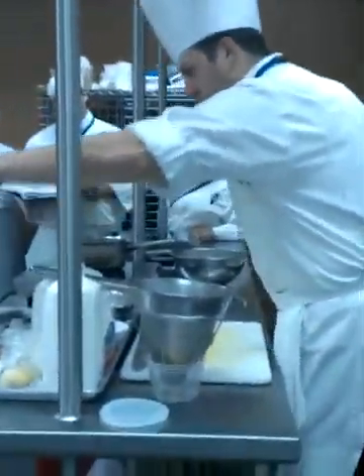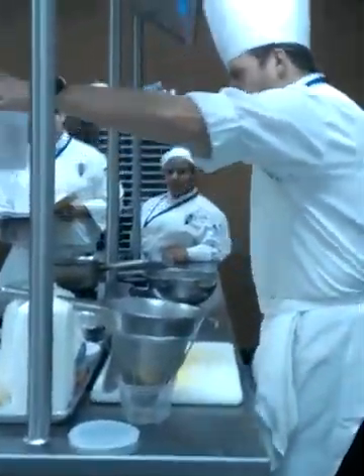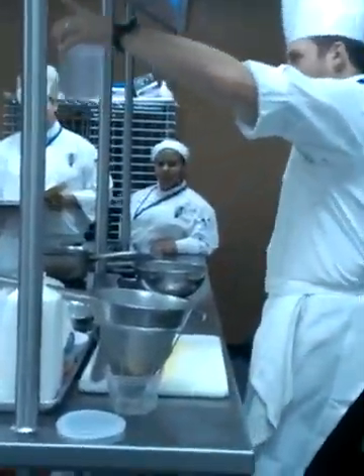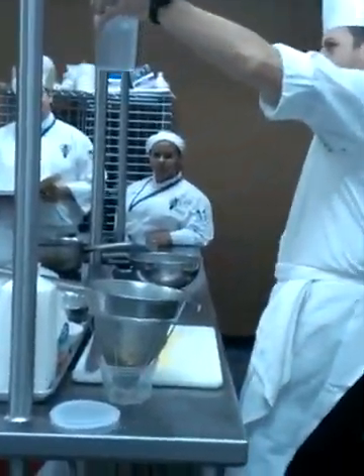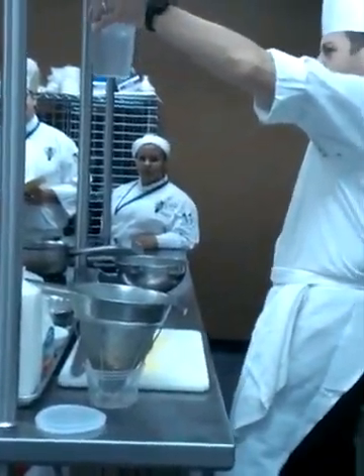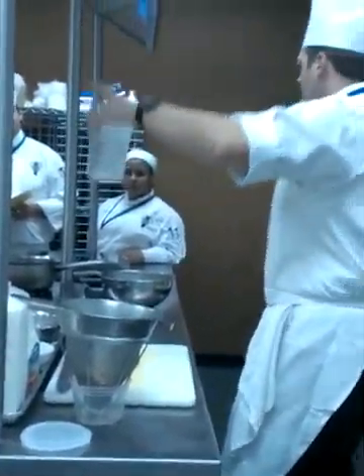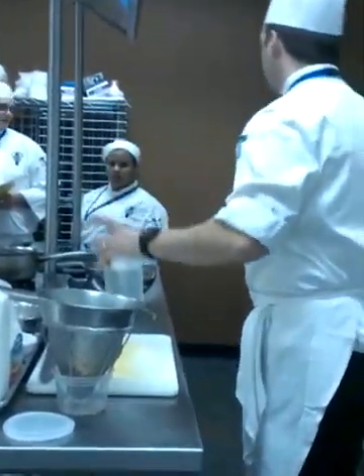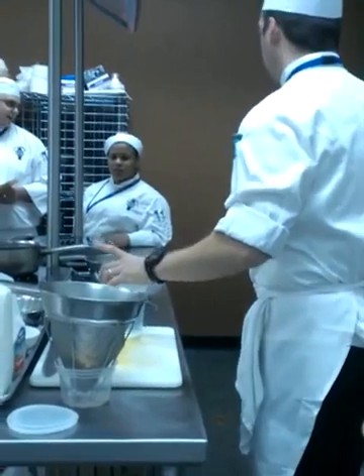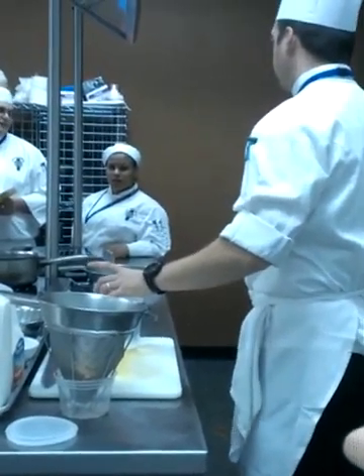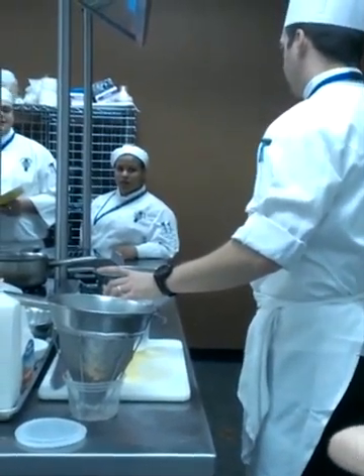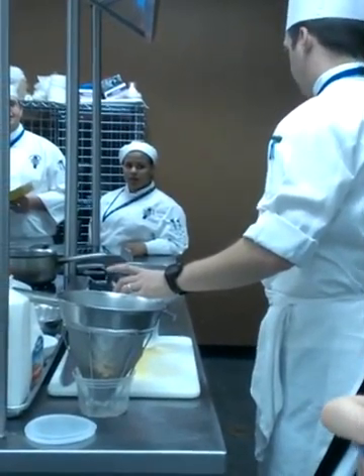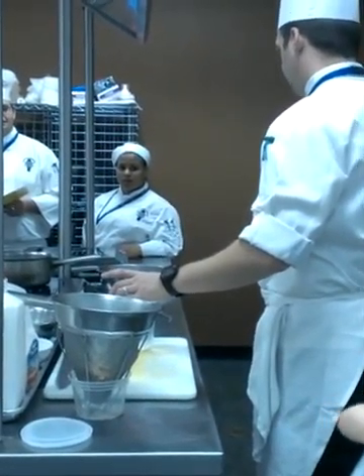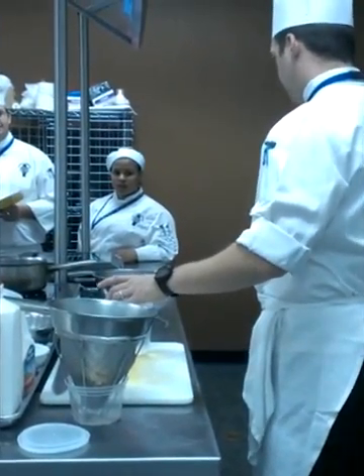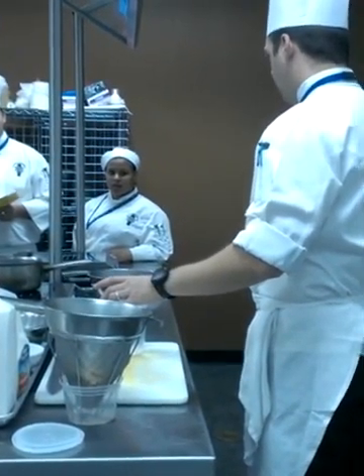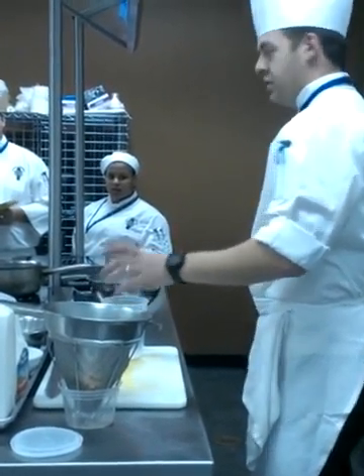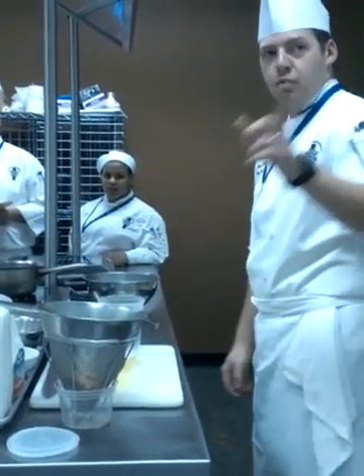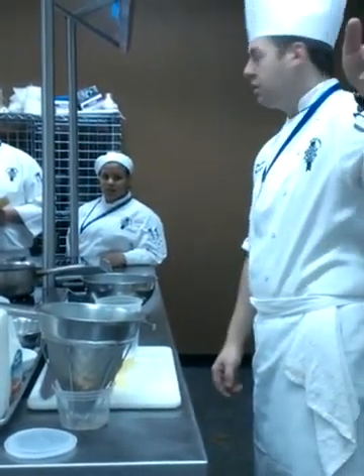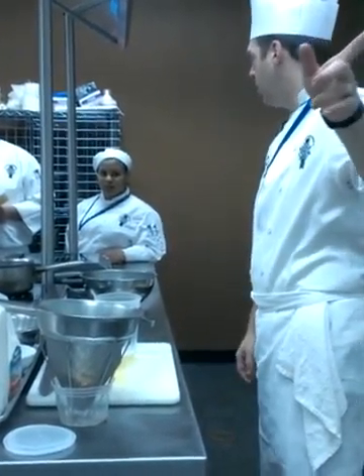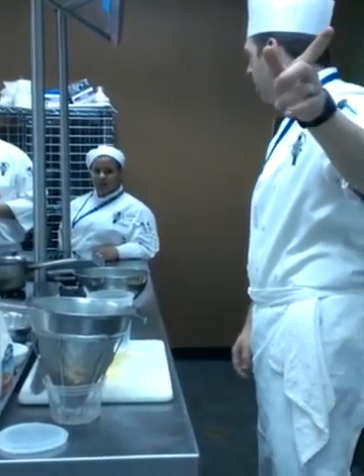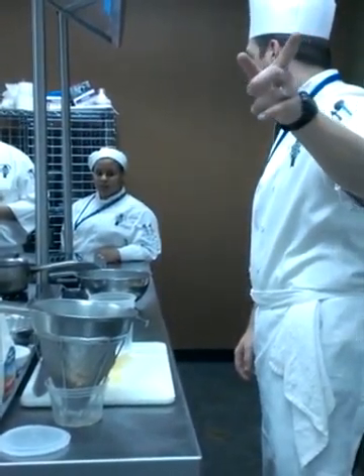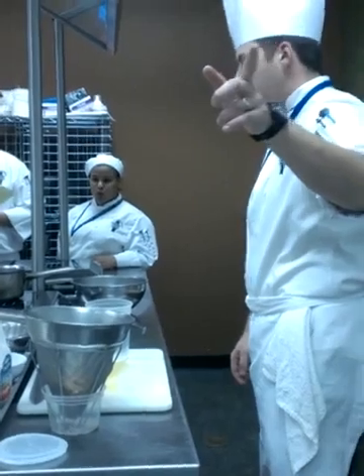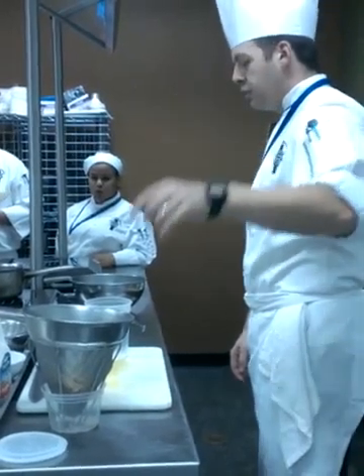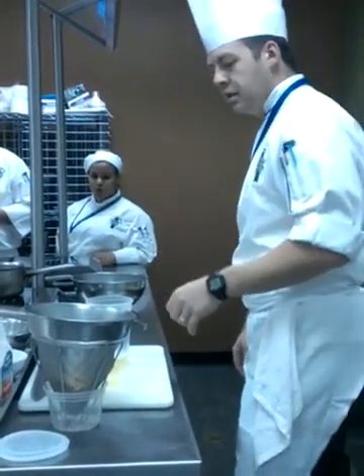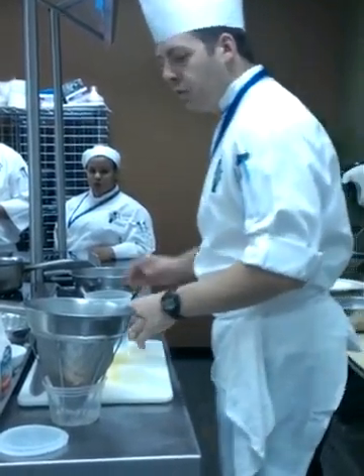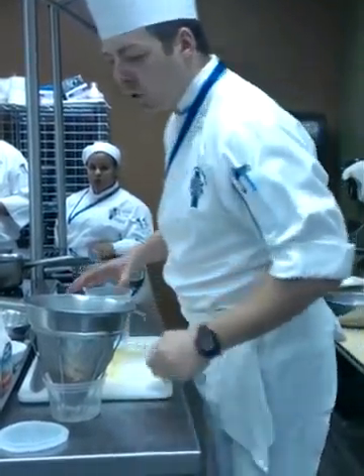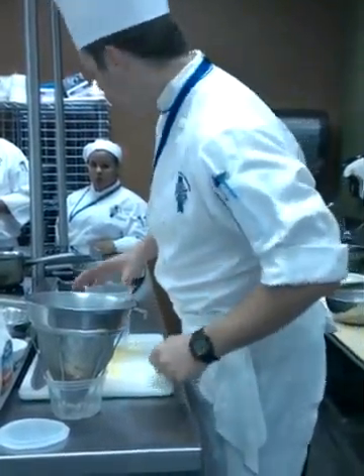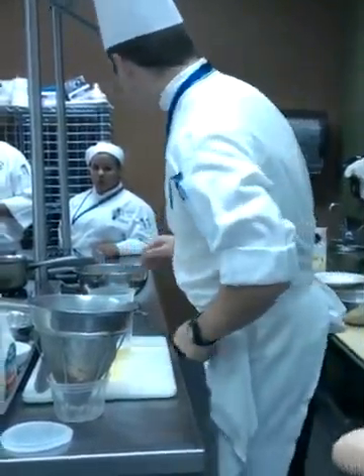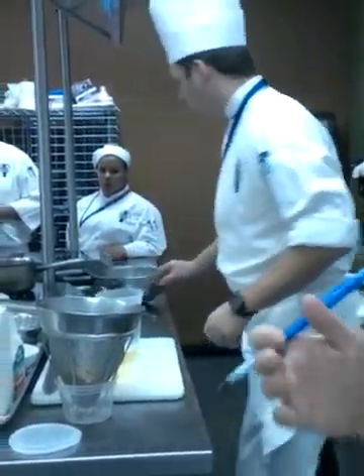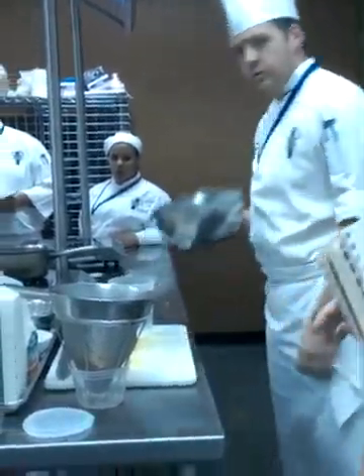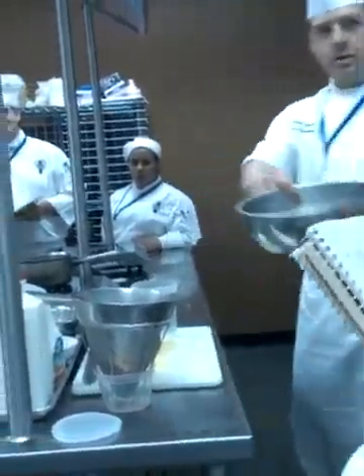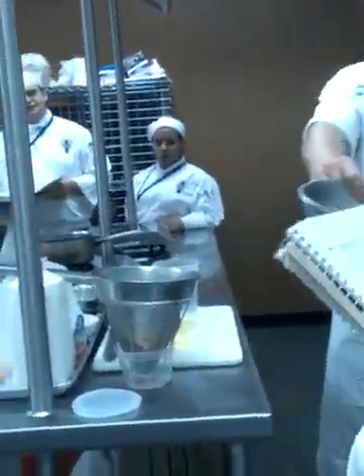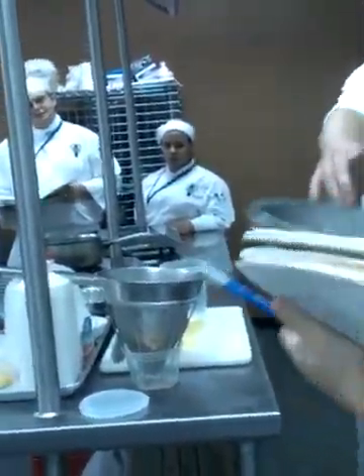Where does this water come from and why is it cloudy? From the tap? When there's filtered water right across the hall. You ready for an upgrade? Can I have some filtered water please? Thank you.